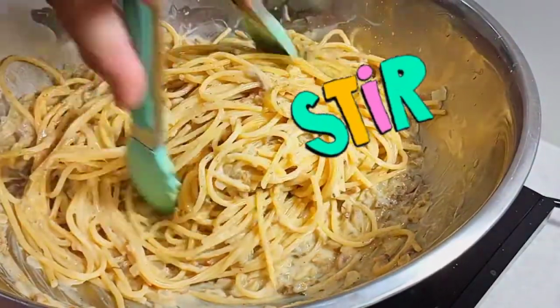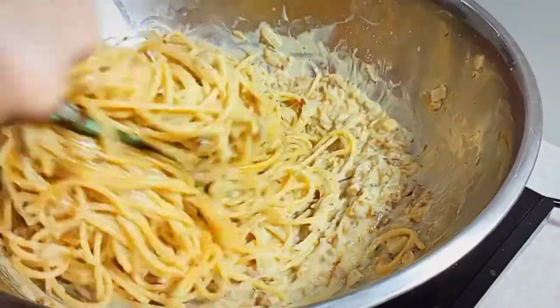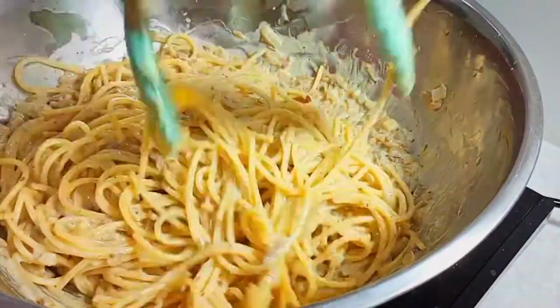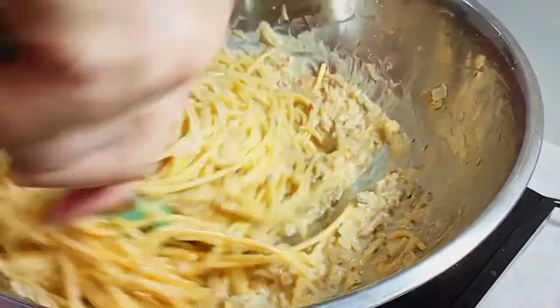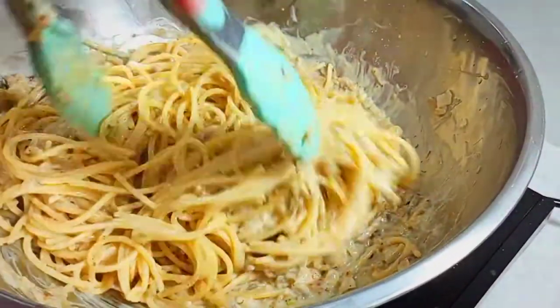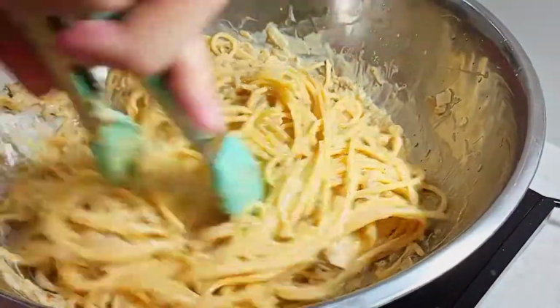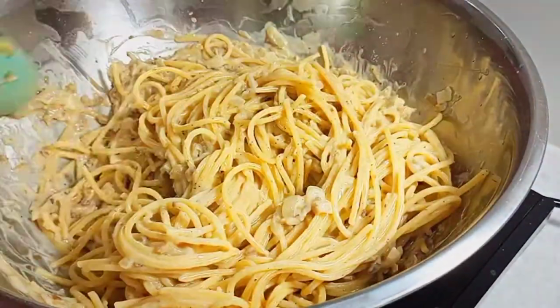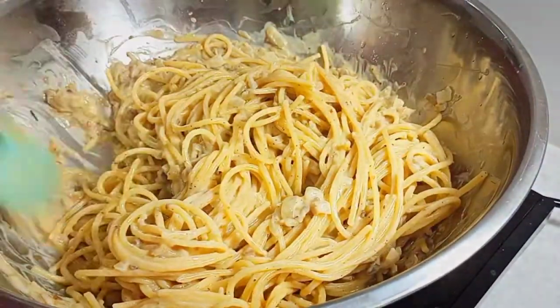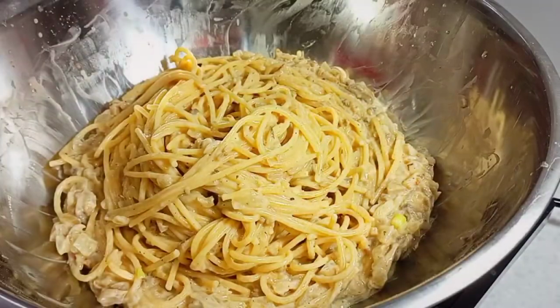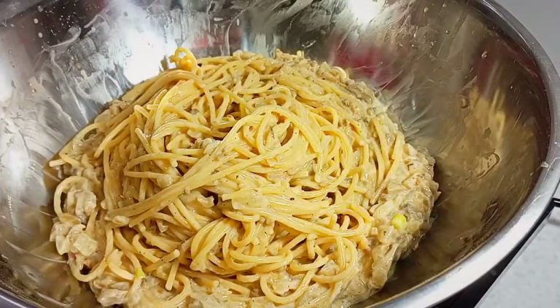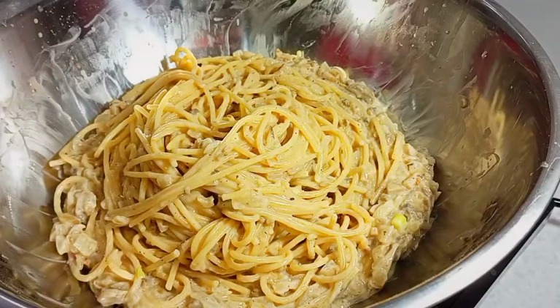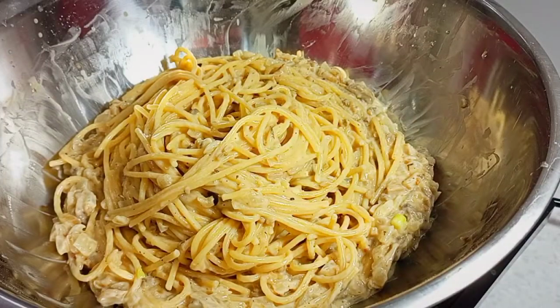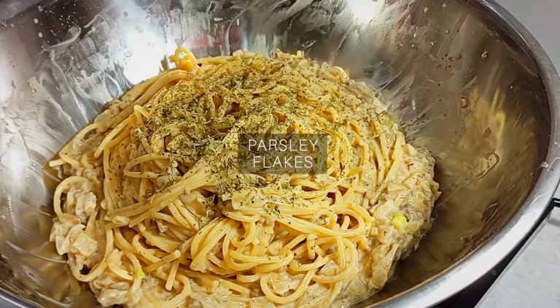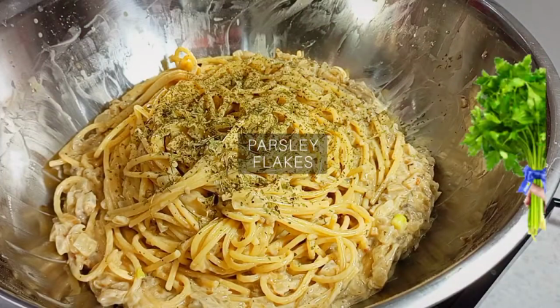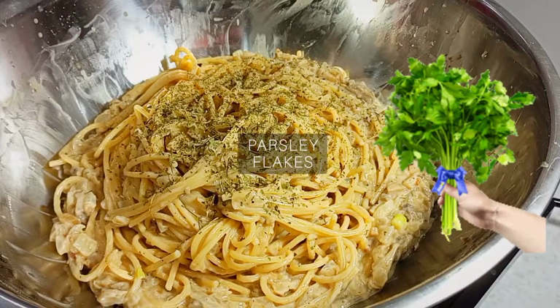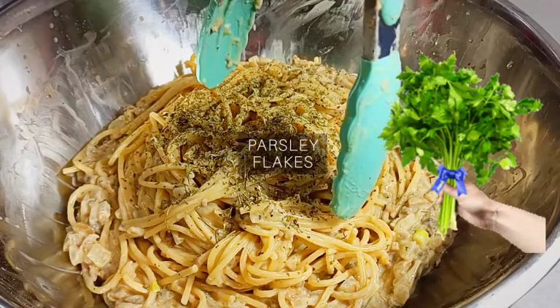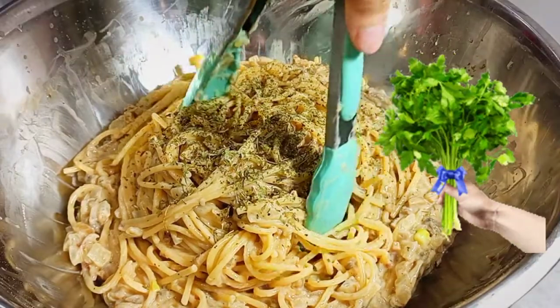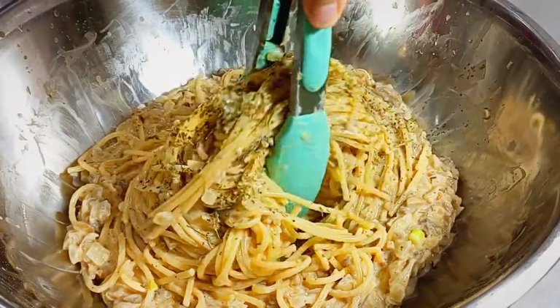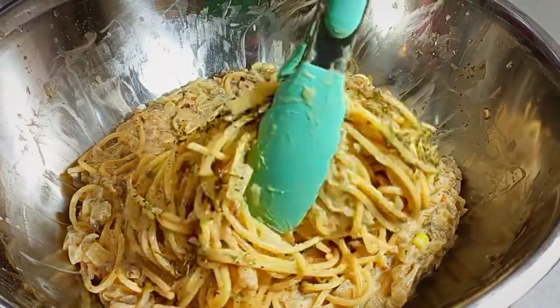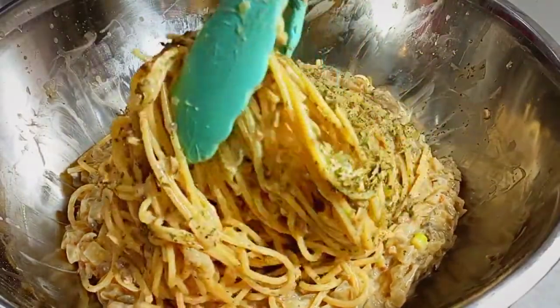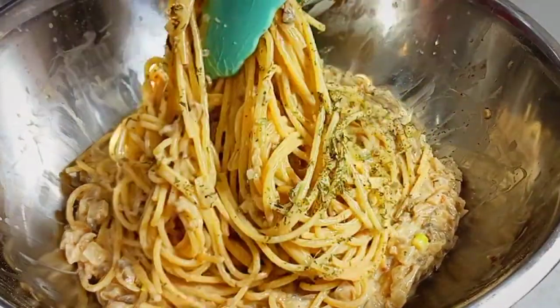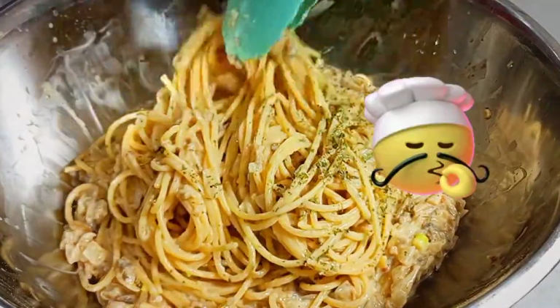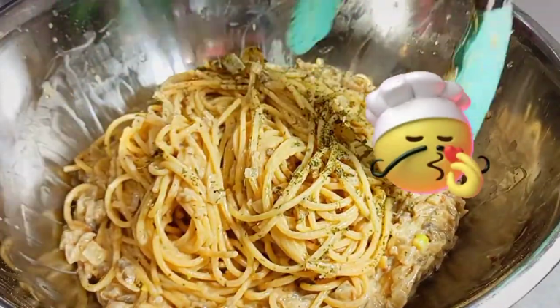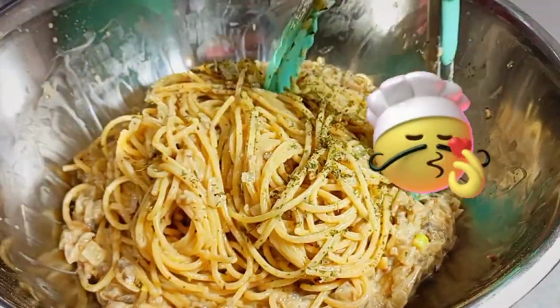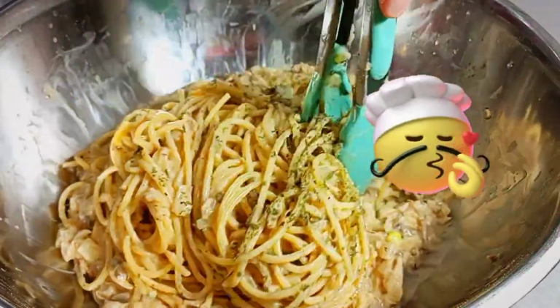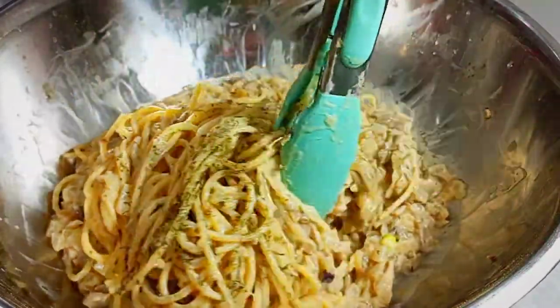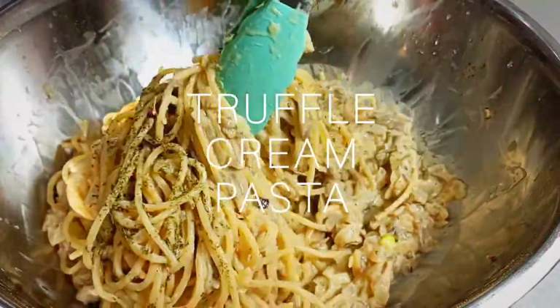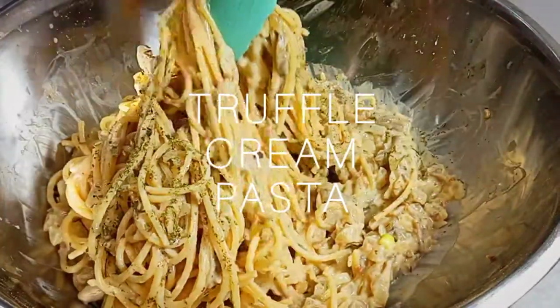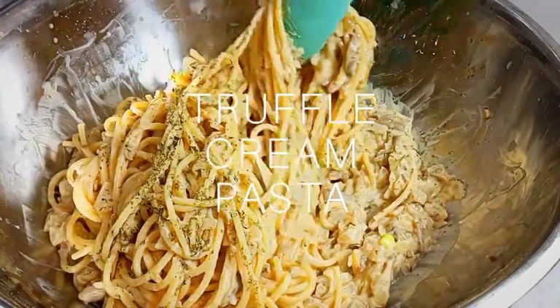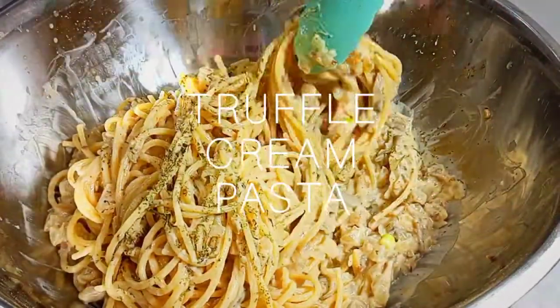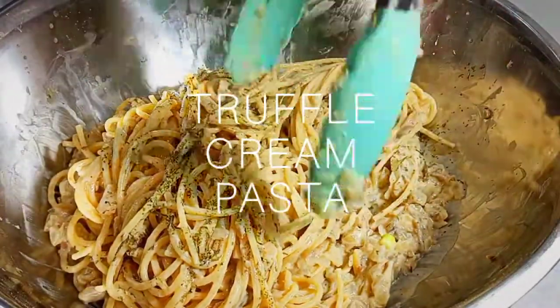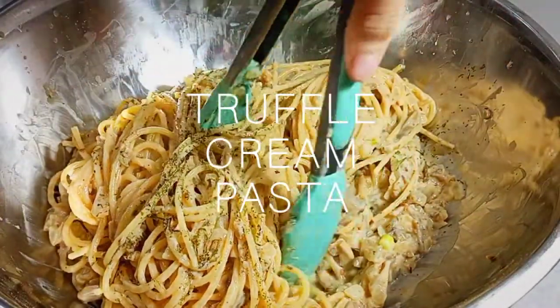Lastly, garnish with some parsley flakes to complete this fragrant truffle cream pasta.